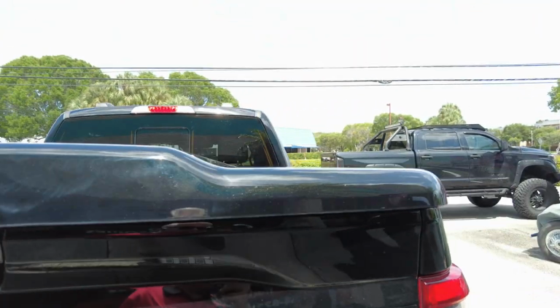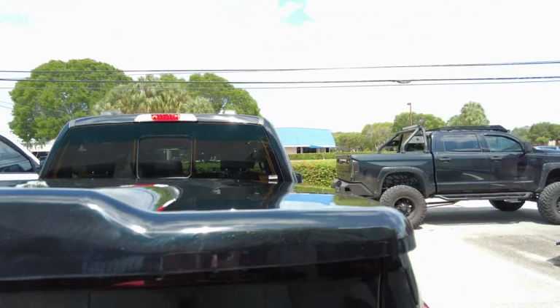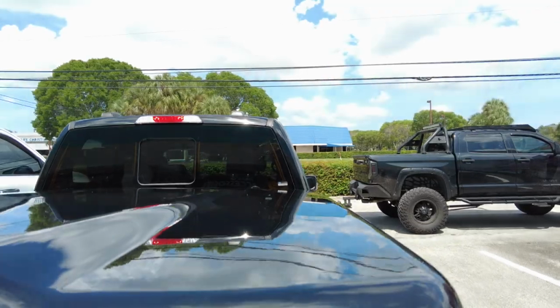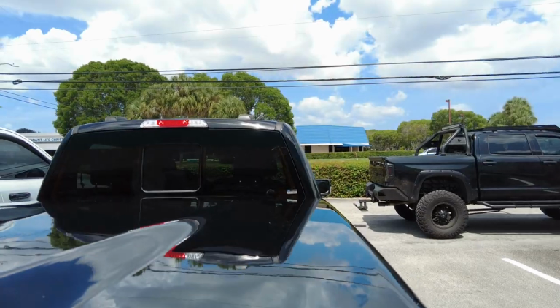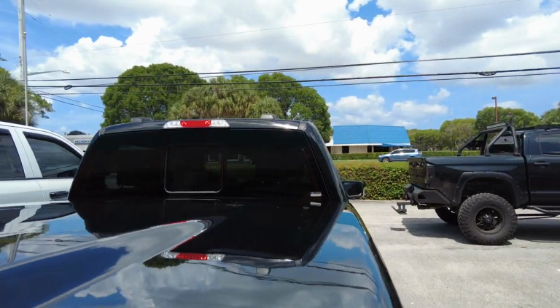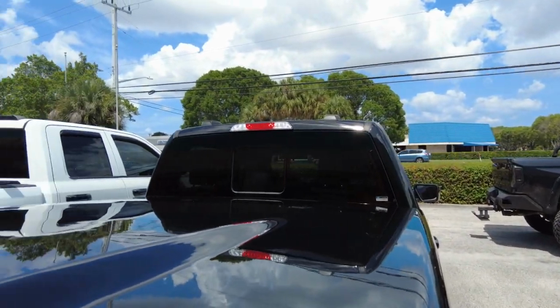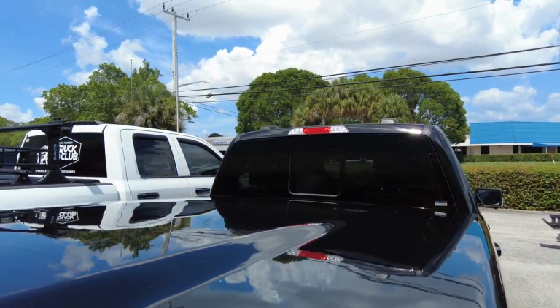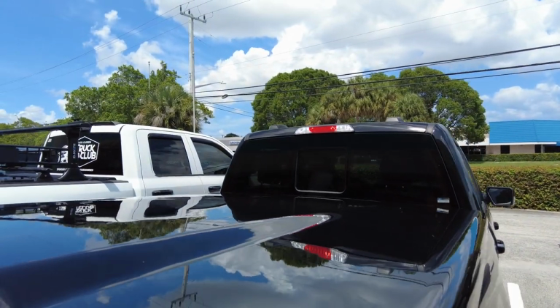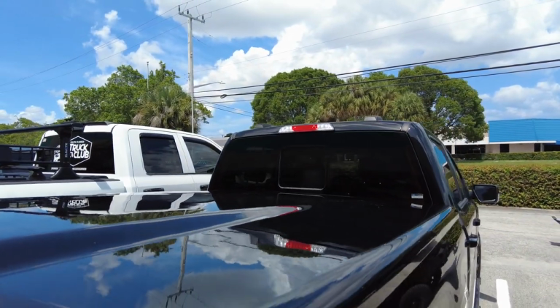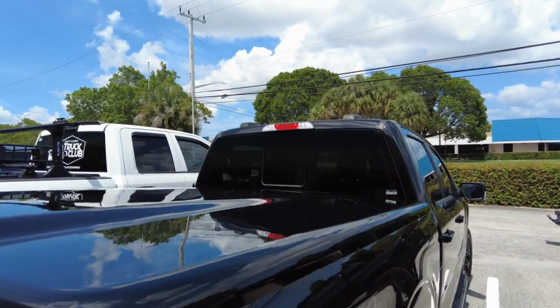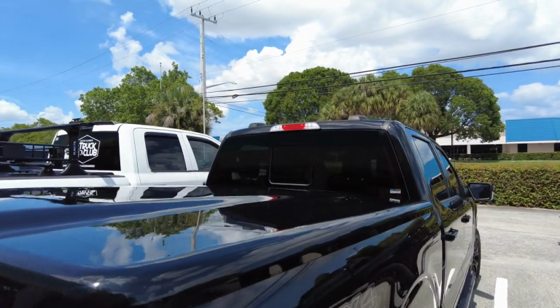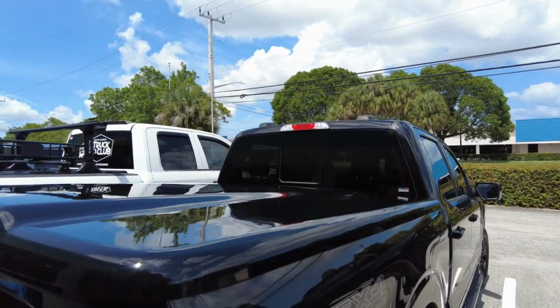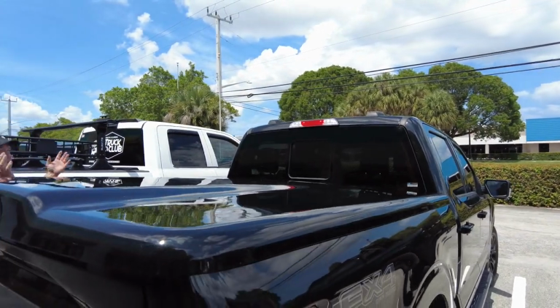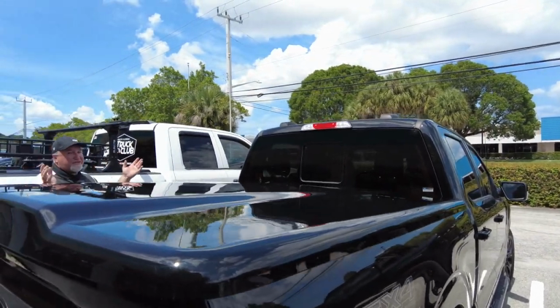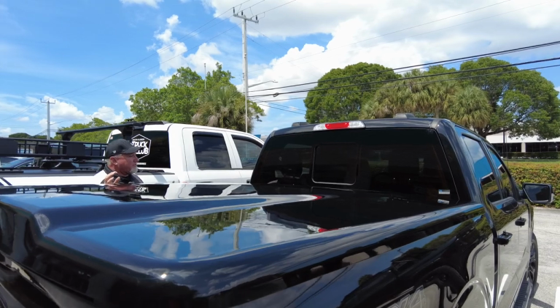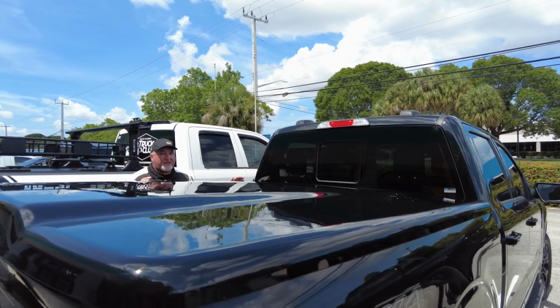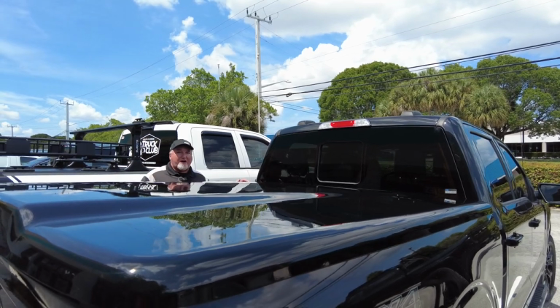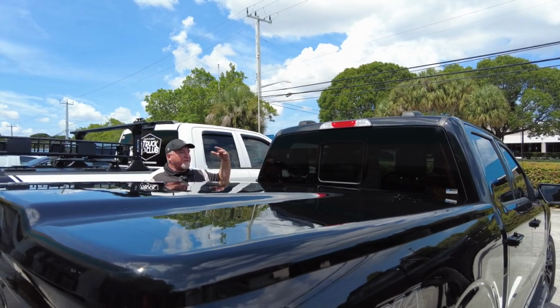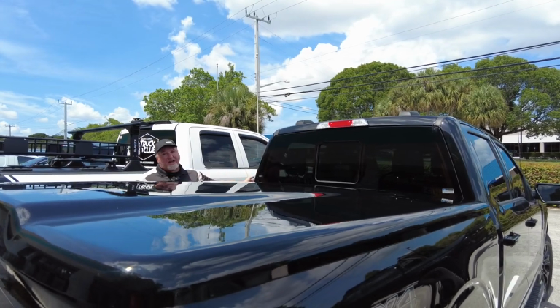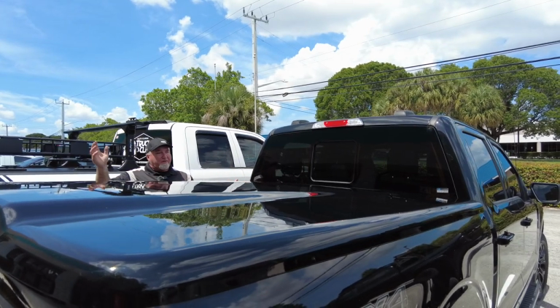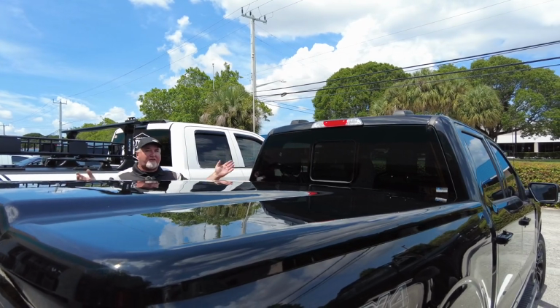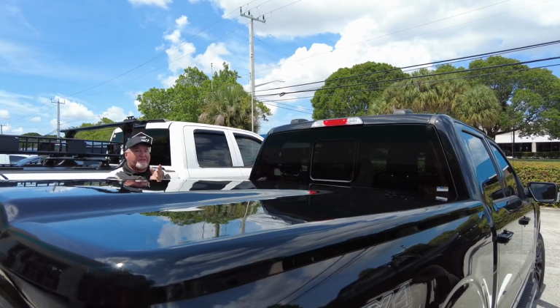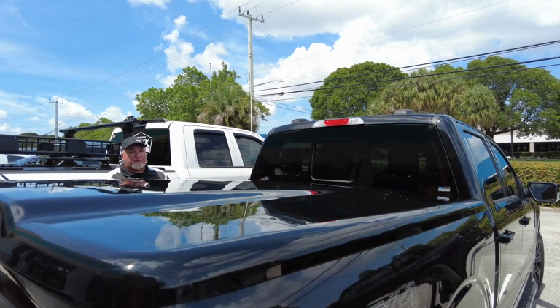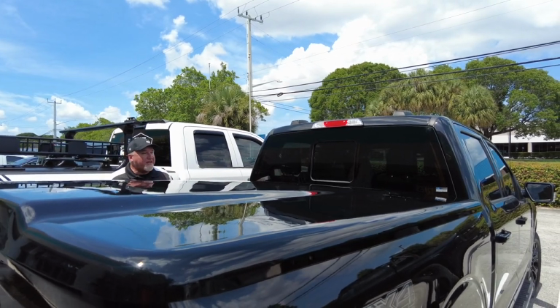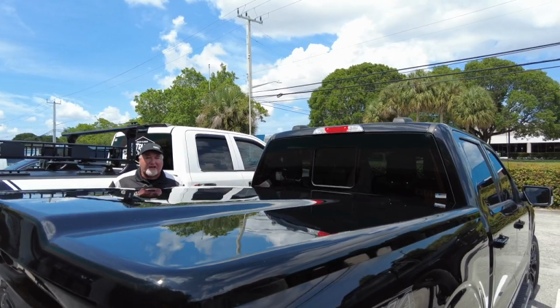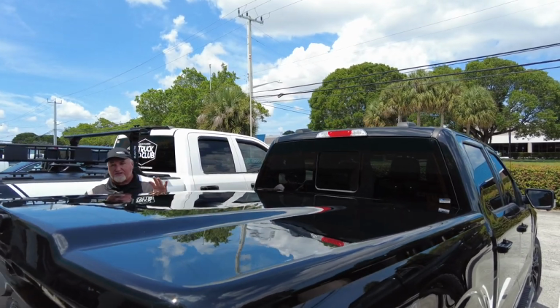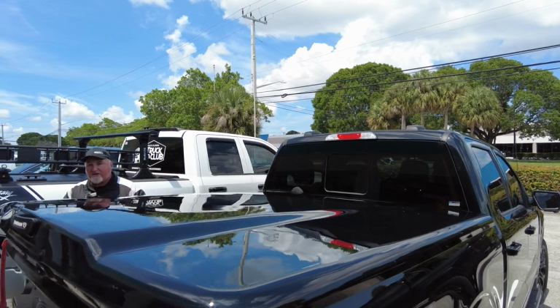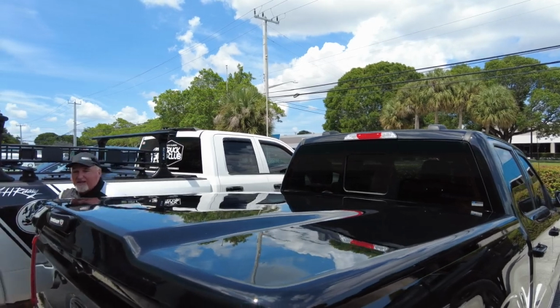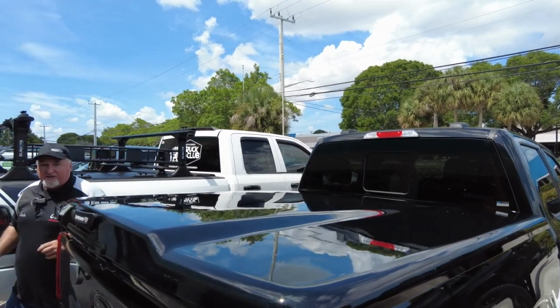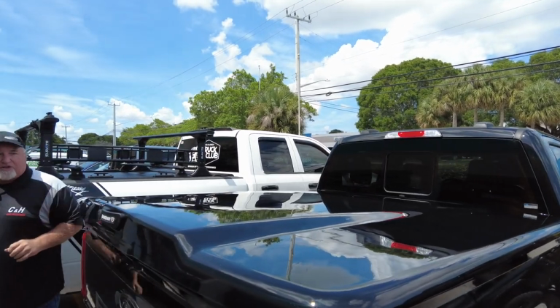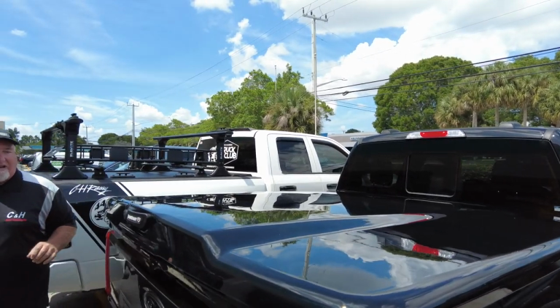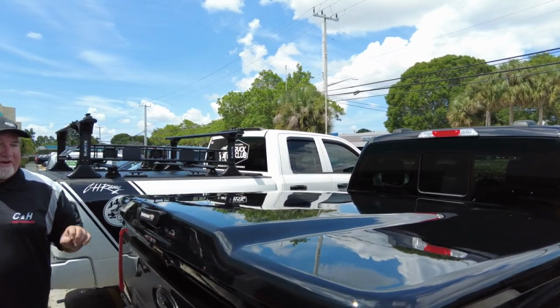This one we can ship anywhere in the country. It comes in a very big box, but we can ship it to you all the way from Hawaii to Puerto Rico — anything in between. Now, you saw how good it looks; let's go see how it works.